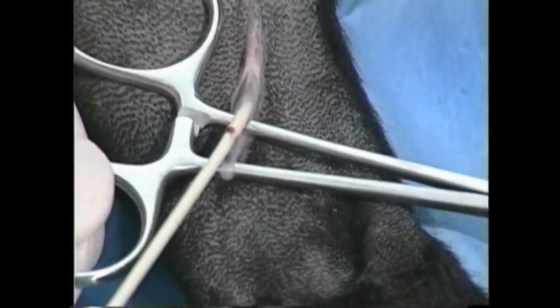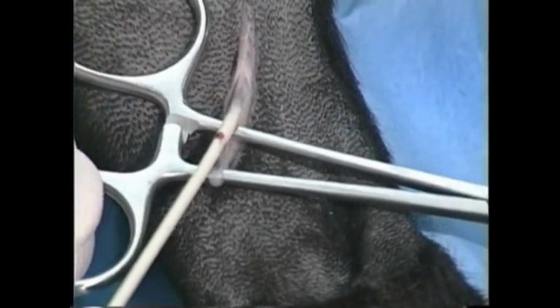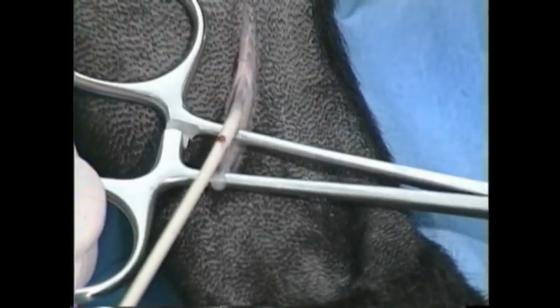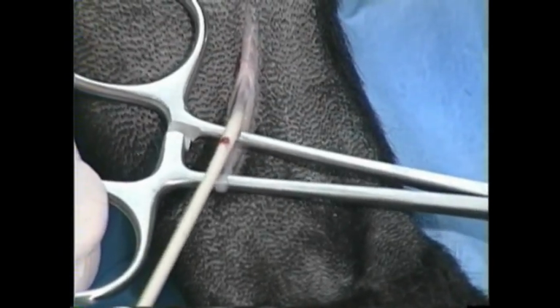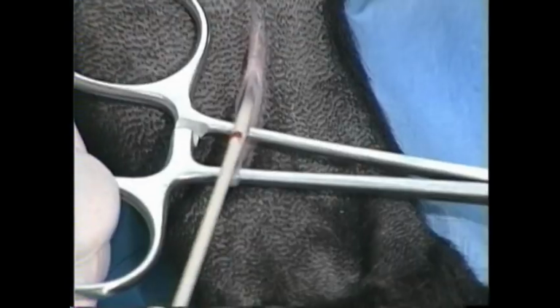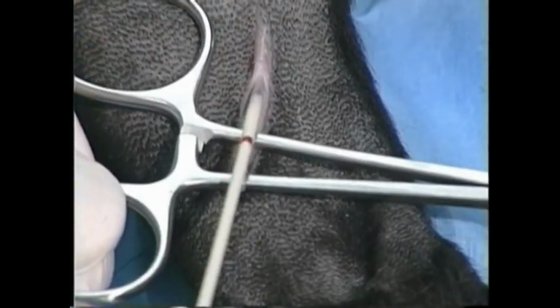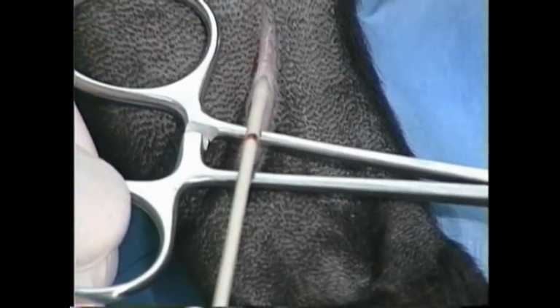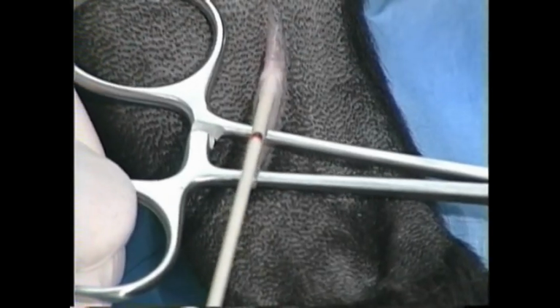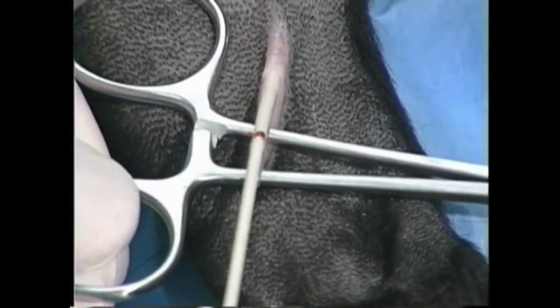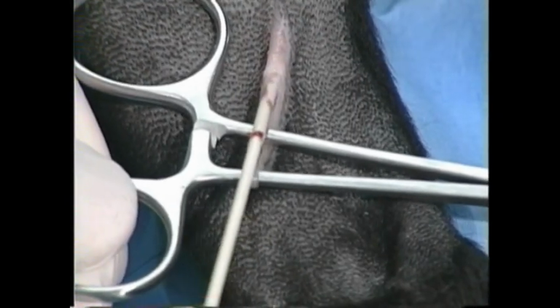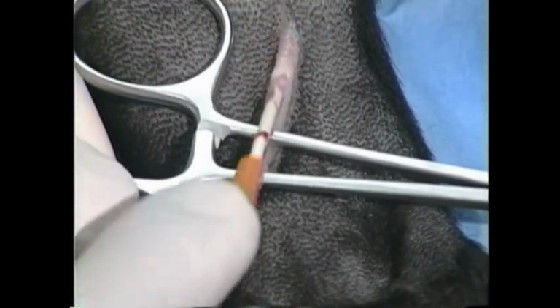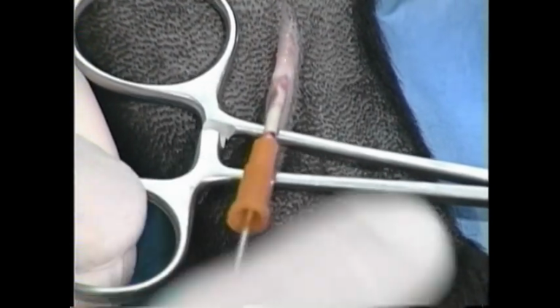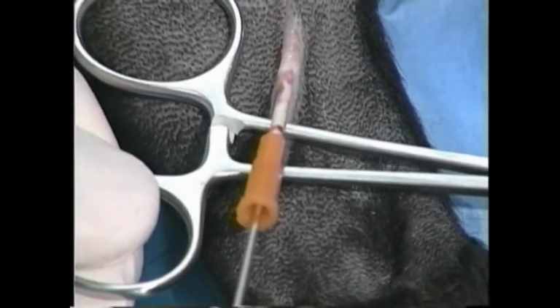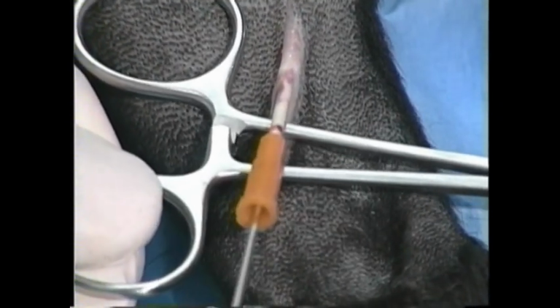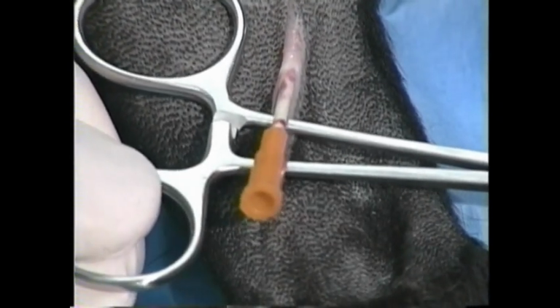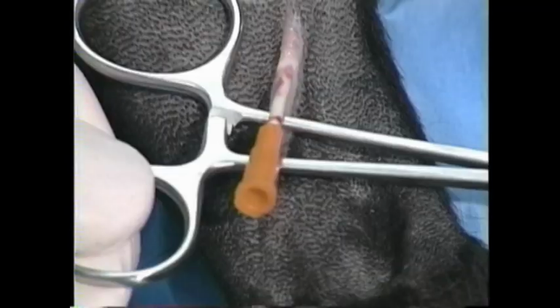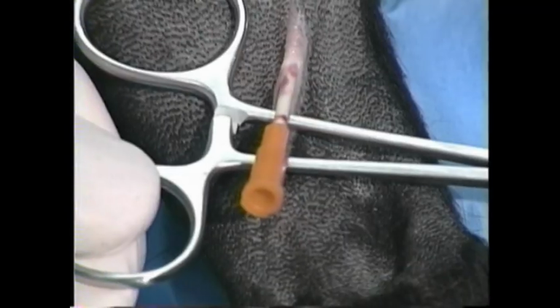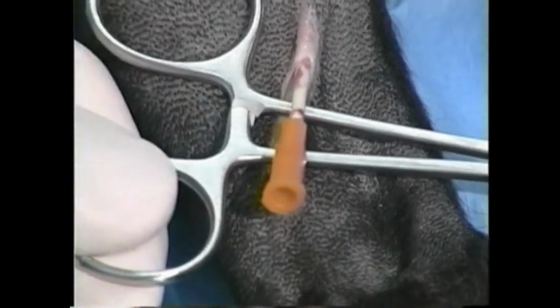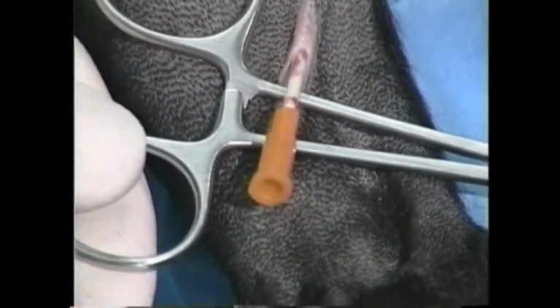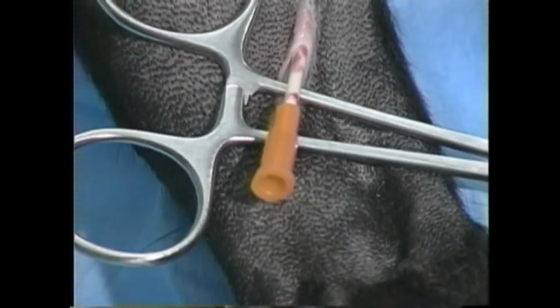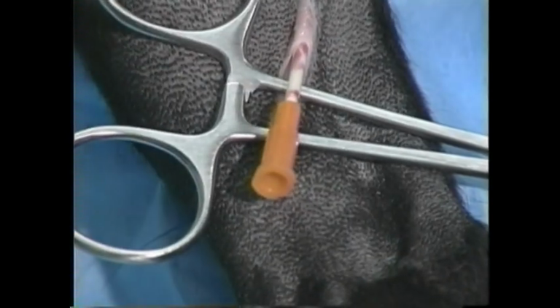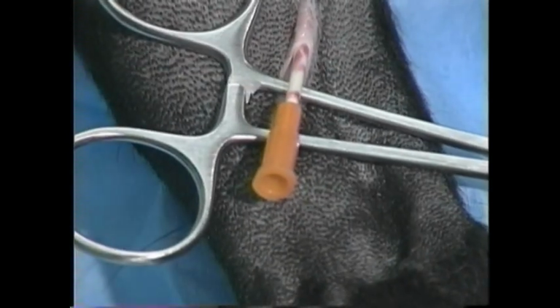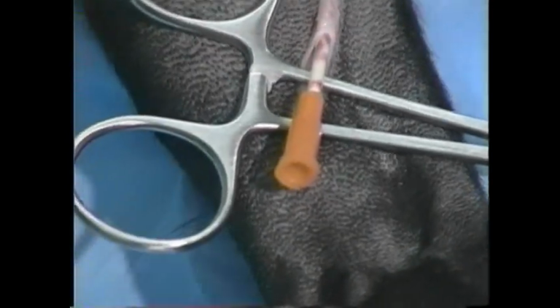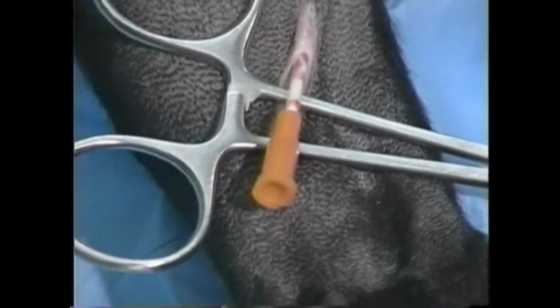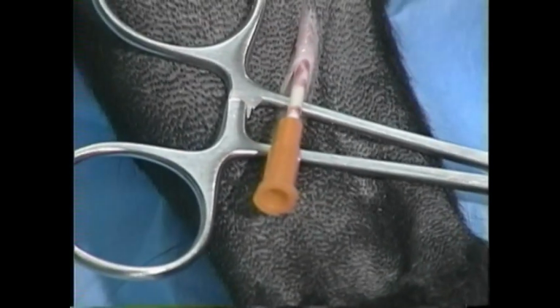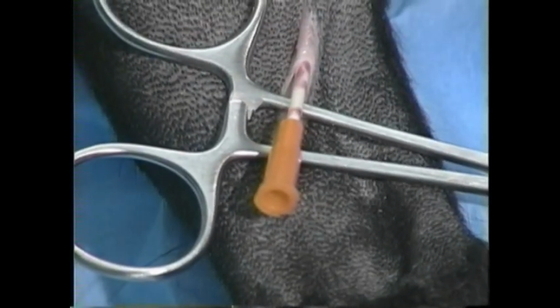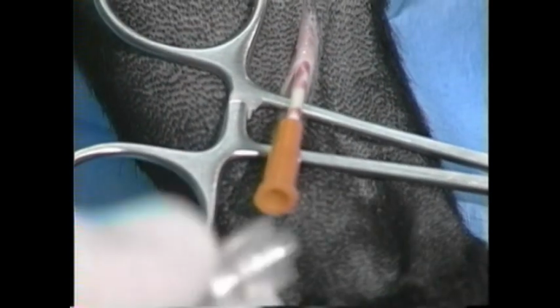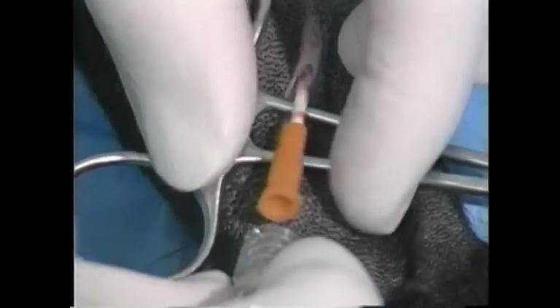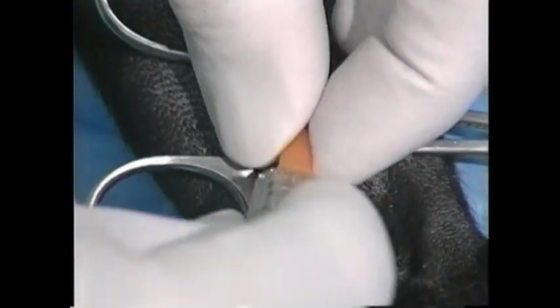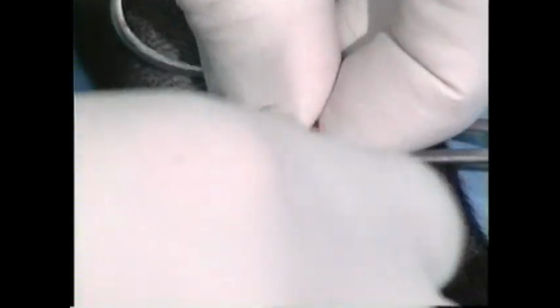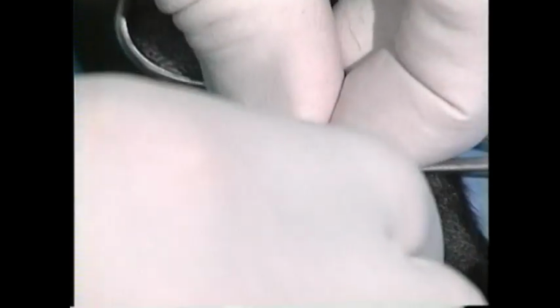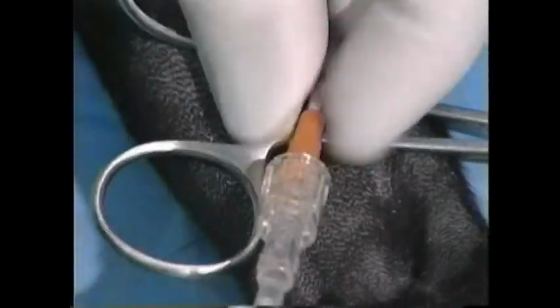Pull this distally to straighten the vein out, and now slide the catheter off of the needle on up the vessel all the way to the hub. Now I can withdraw my needle and I should immediately hook up IV fluids or a syringe or something to cause hemostasis in a live animal.